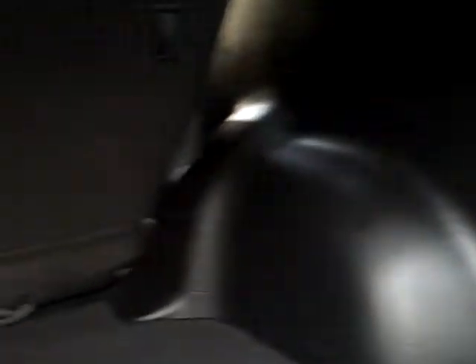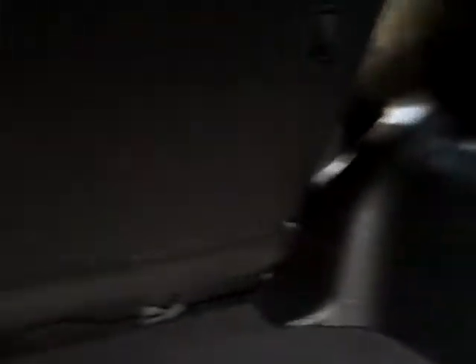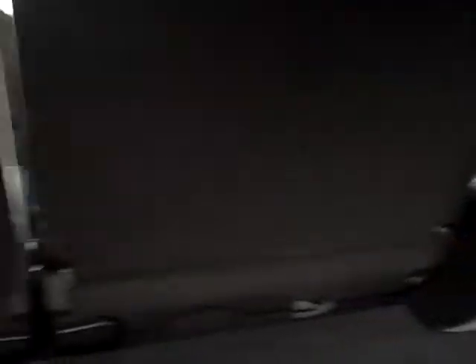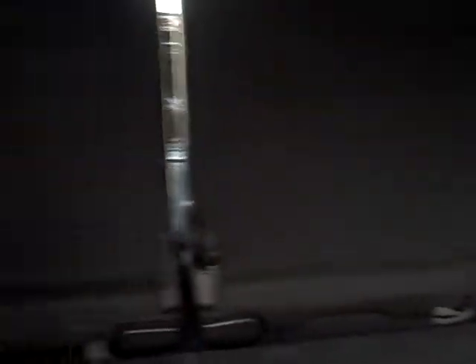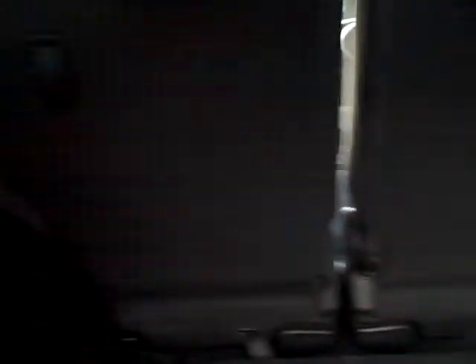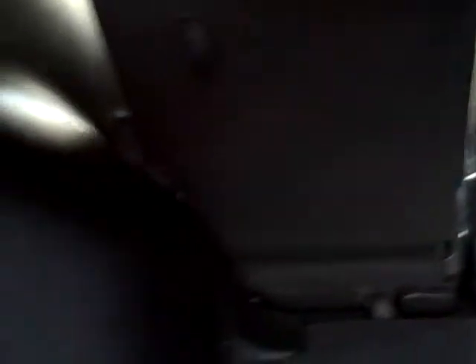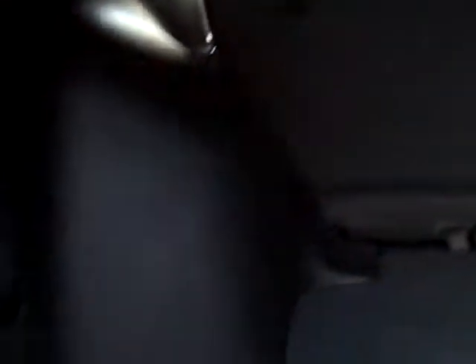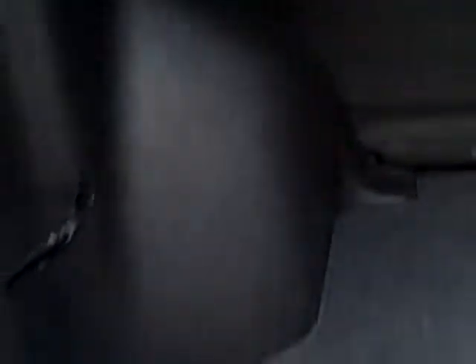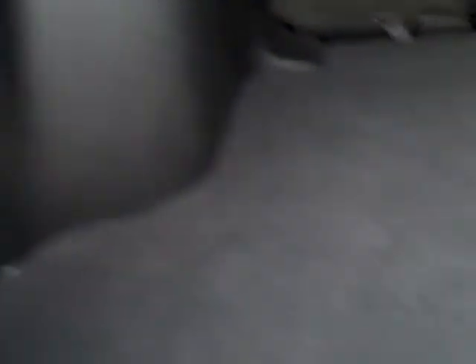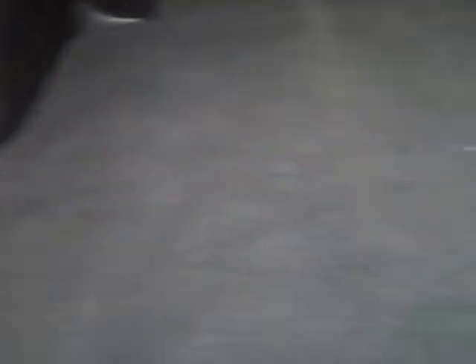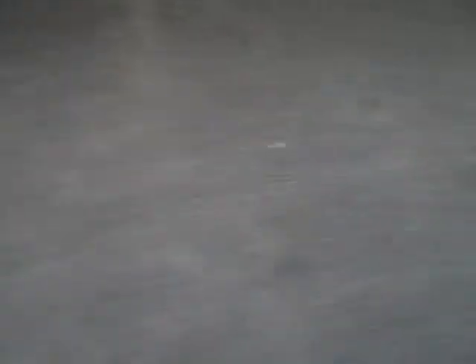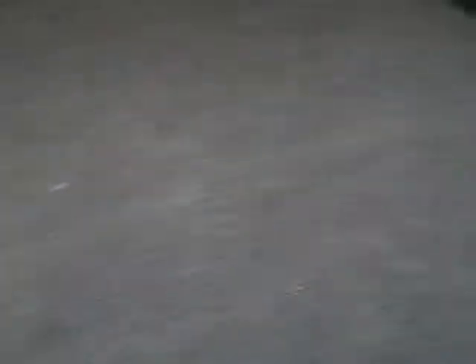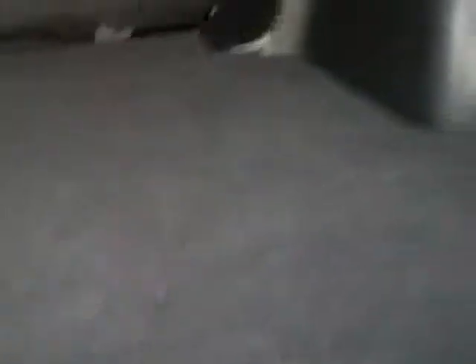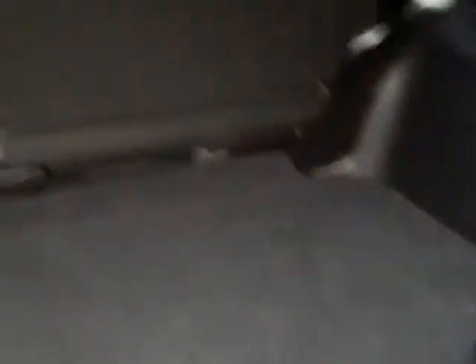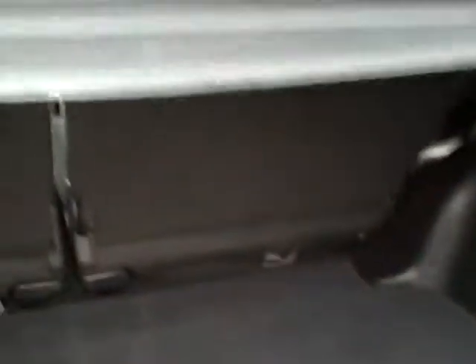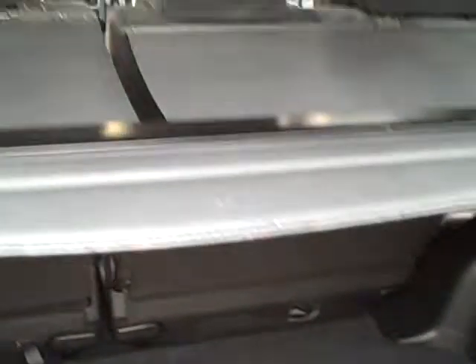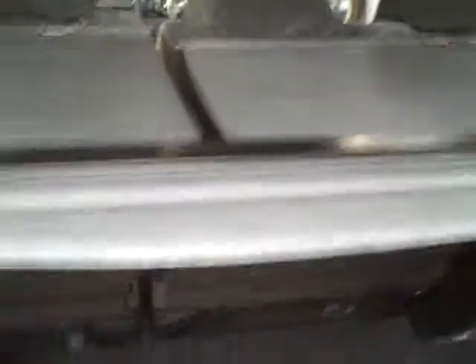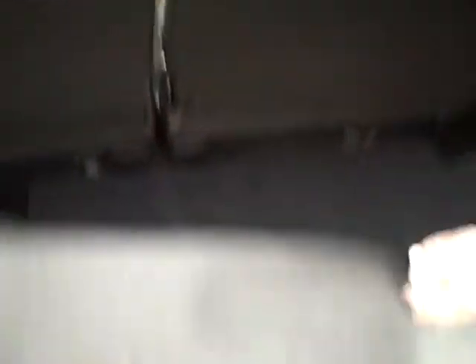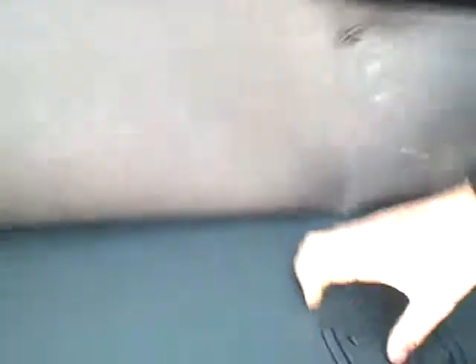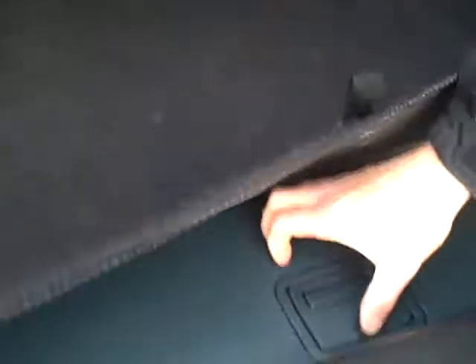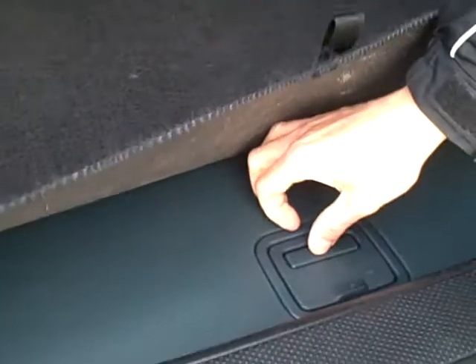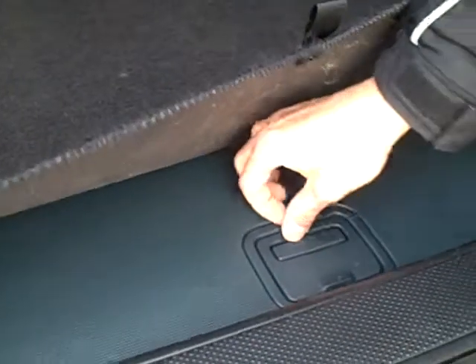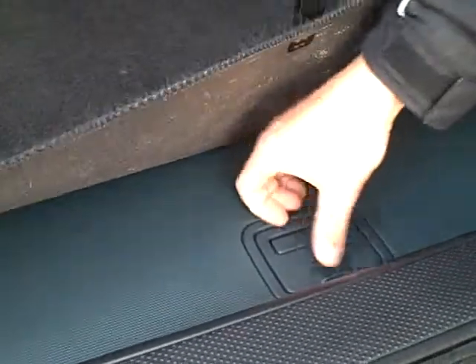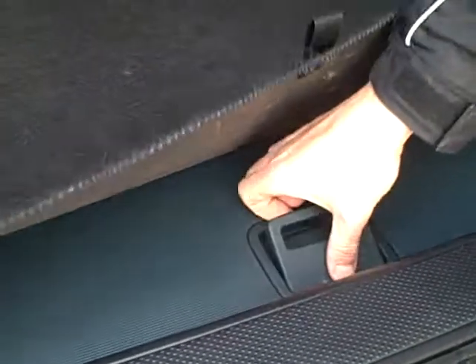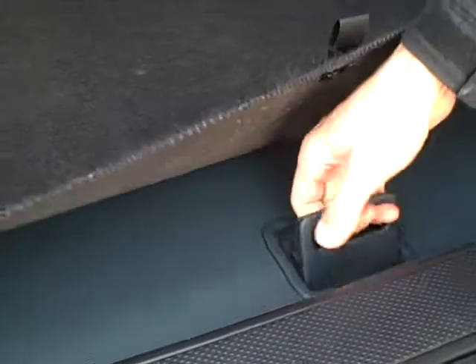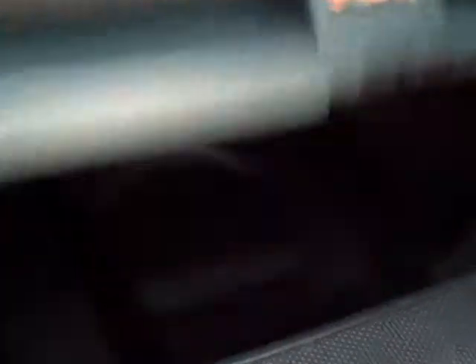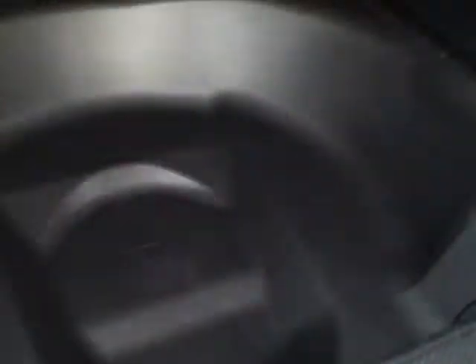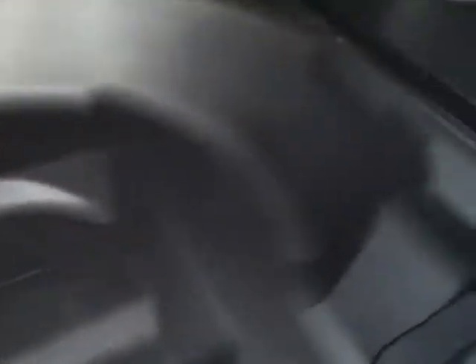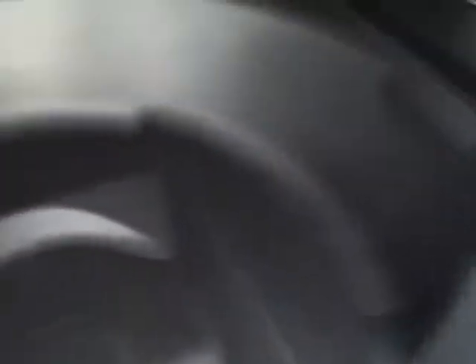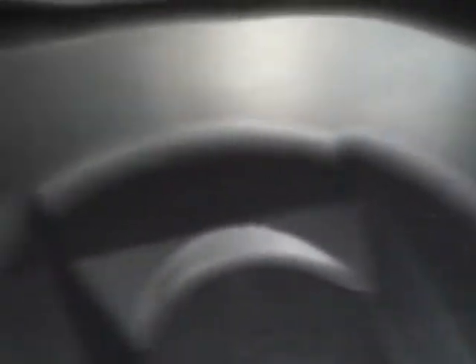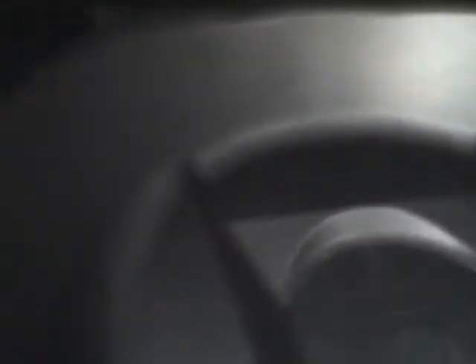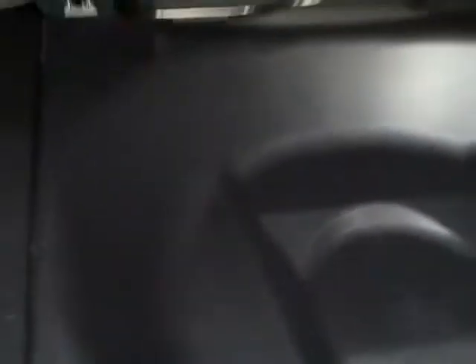Plenty of room in the back. It's got a cargo cover fitted, and that obviously comes out and you've got plenty of room under the floor as well for storage.